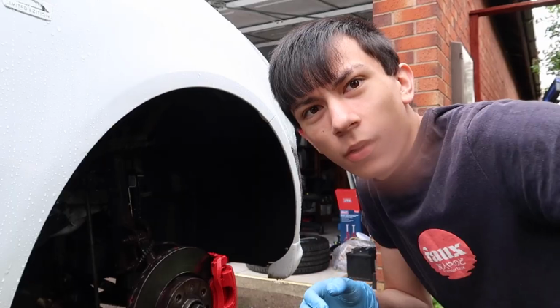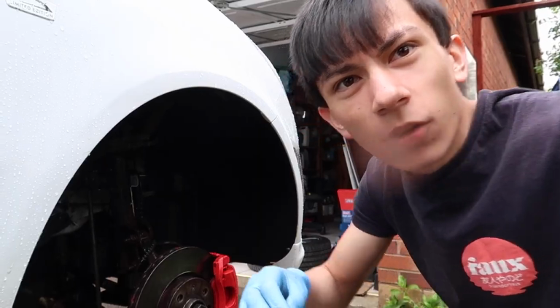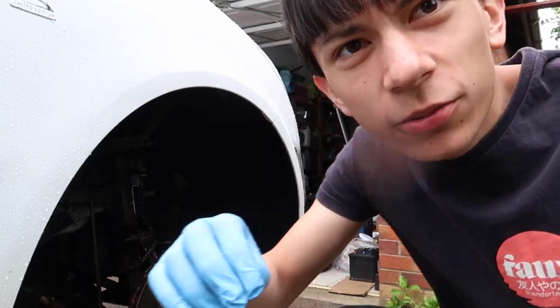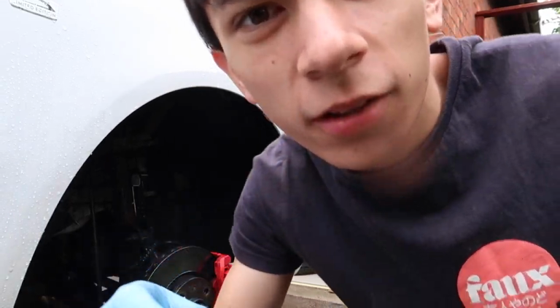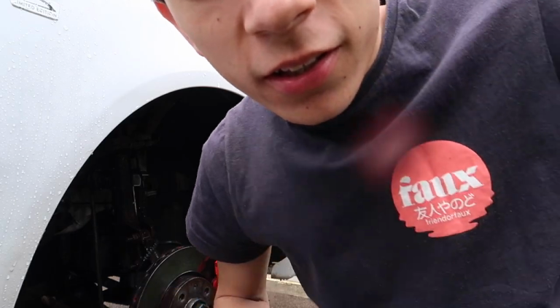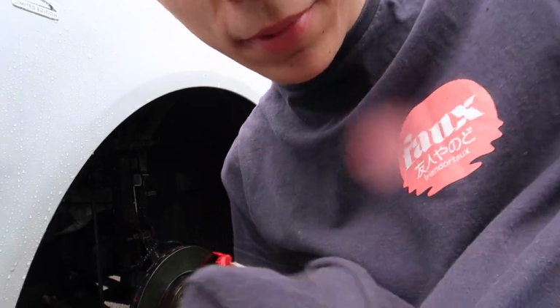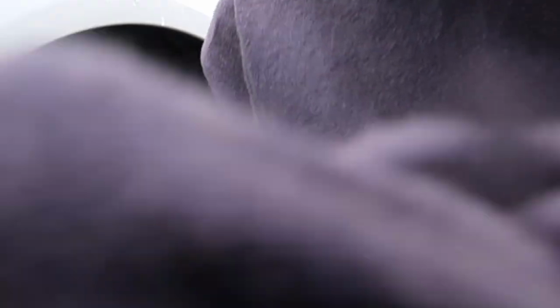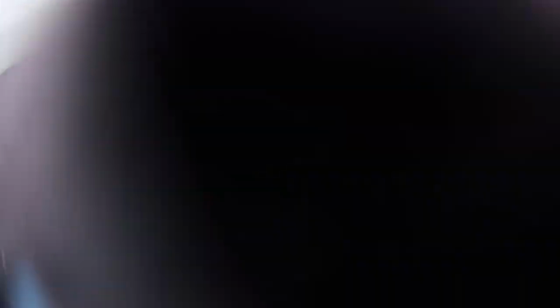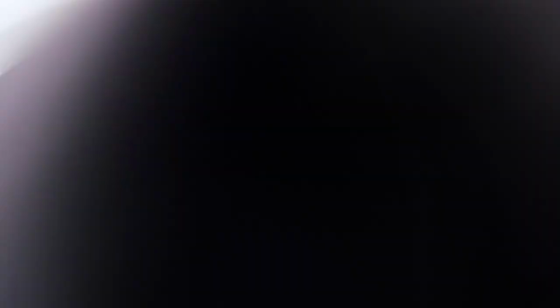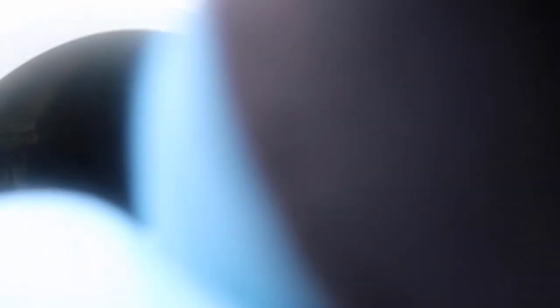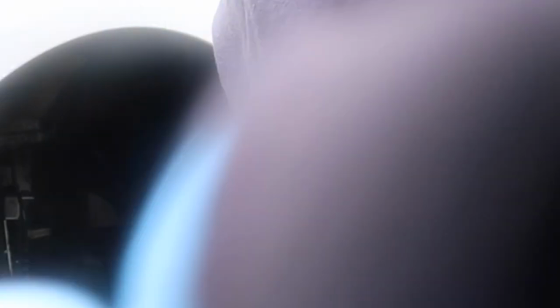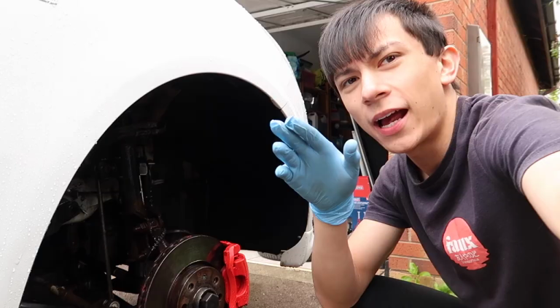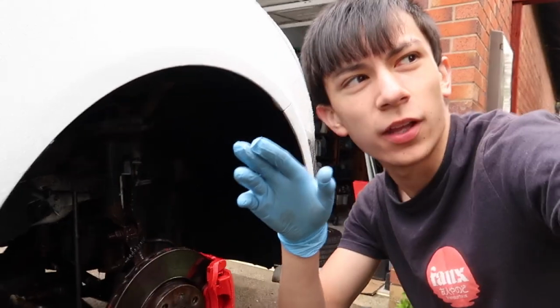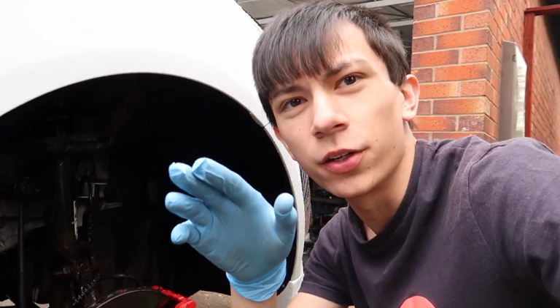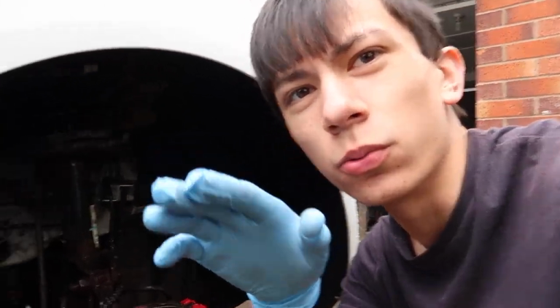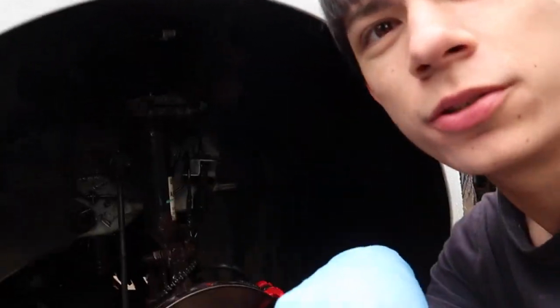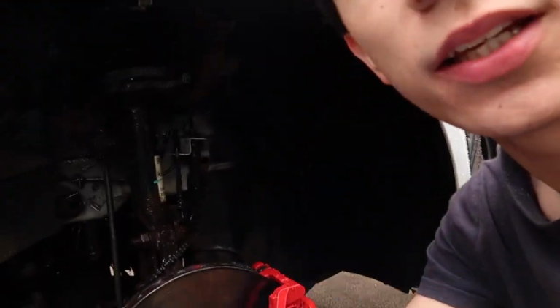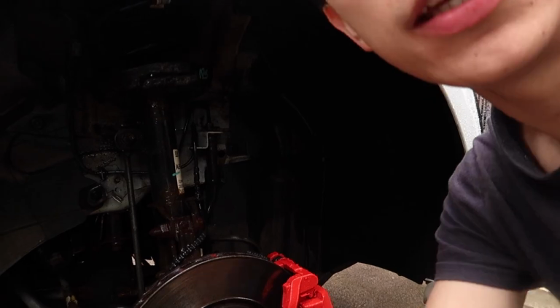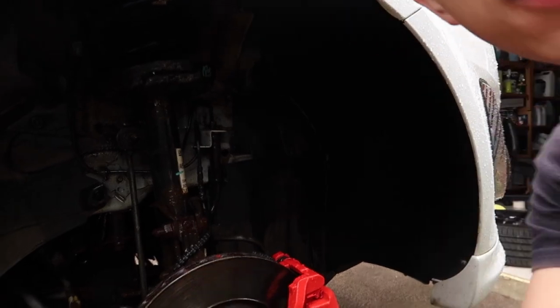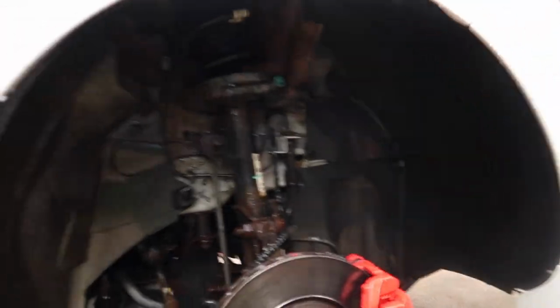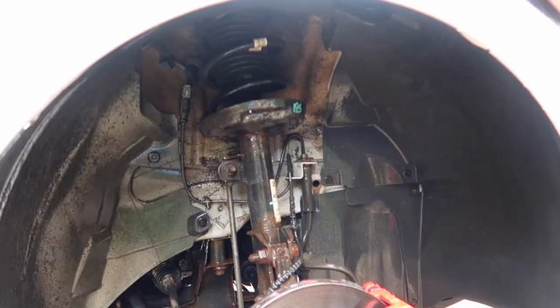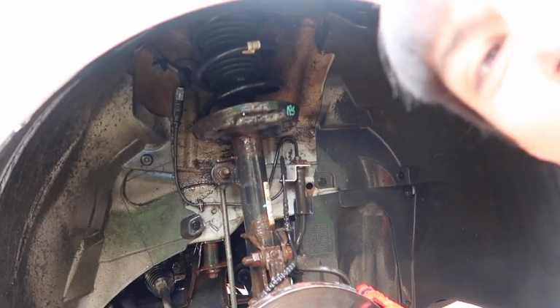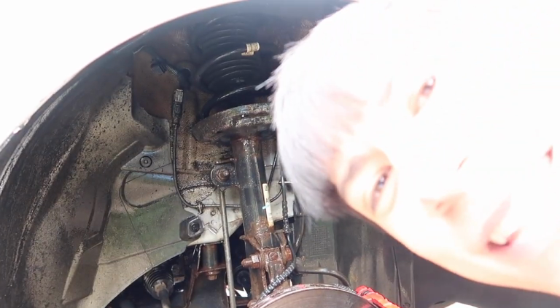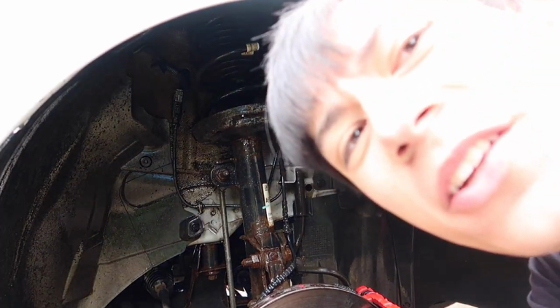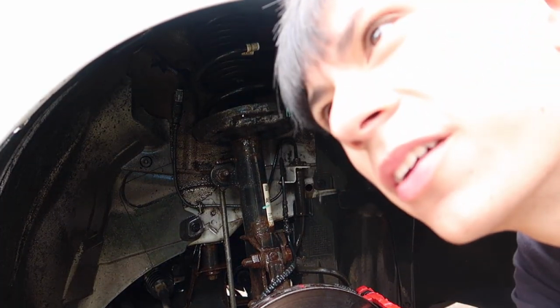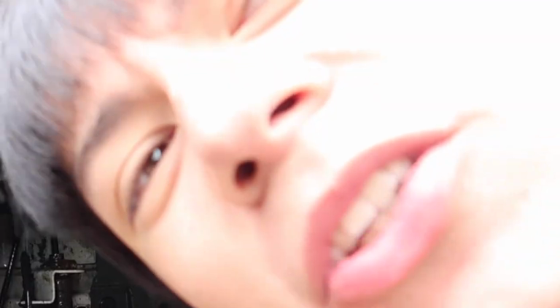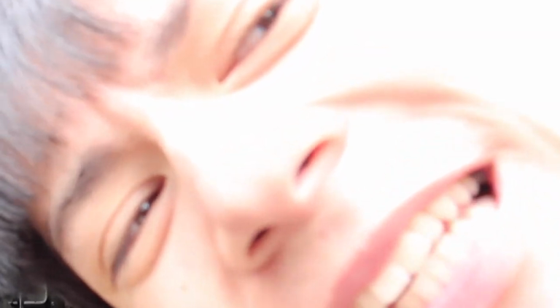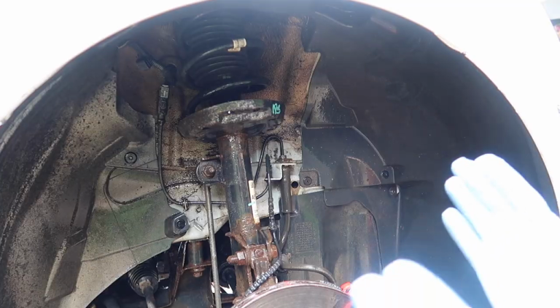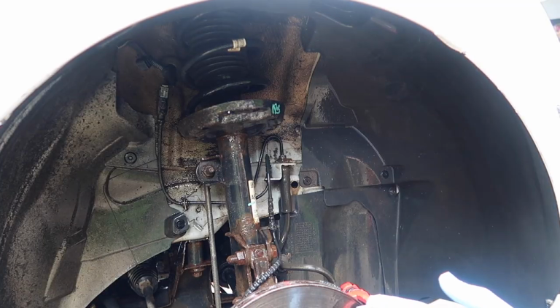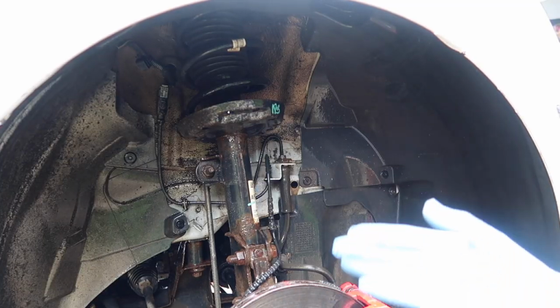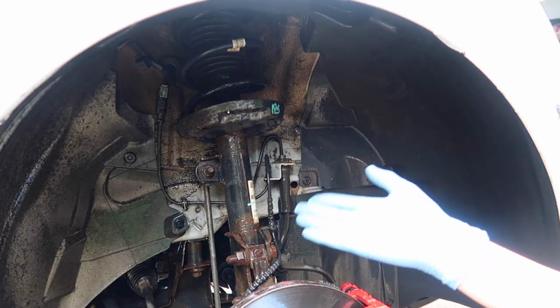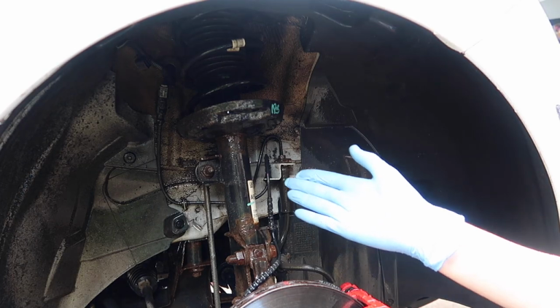After rinsing they're looking all juicy, very wet. Now what we're going to do is snow foam it - this is going to look quite satisfying with all the snow foam on.